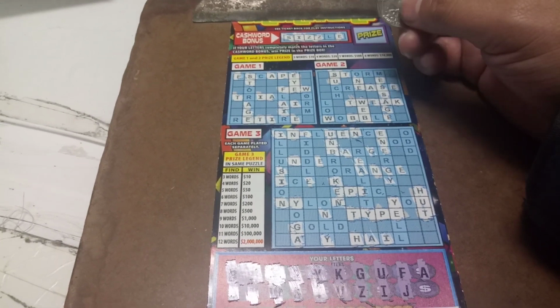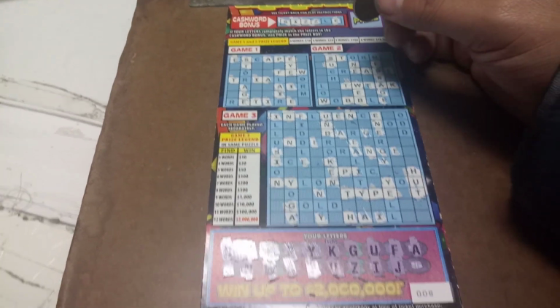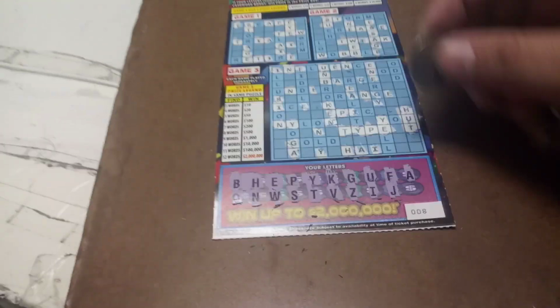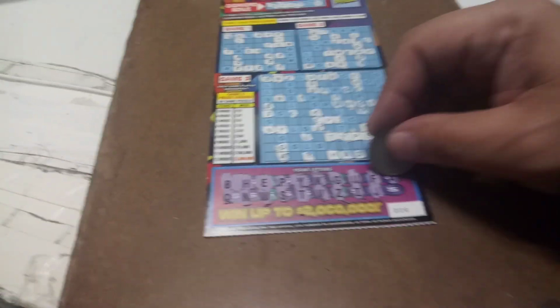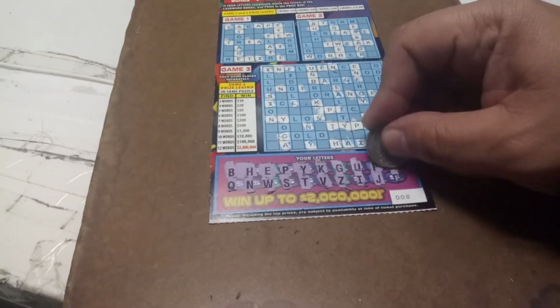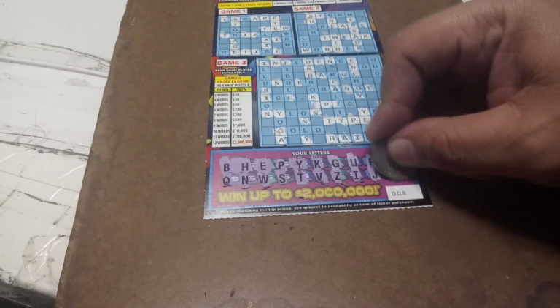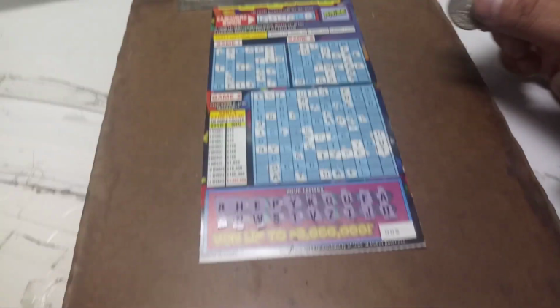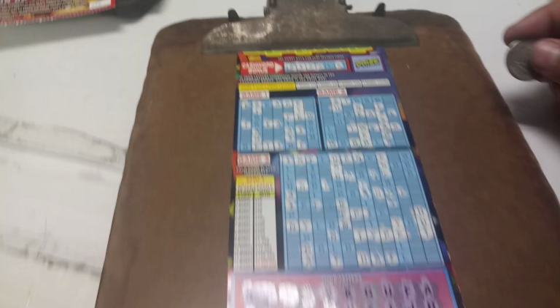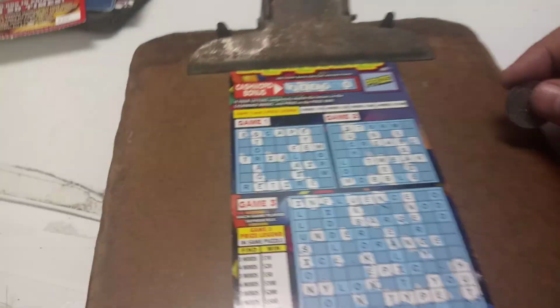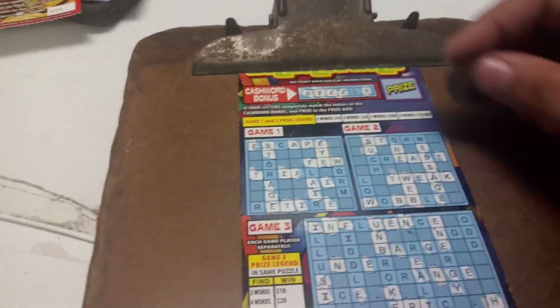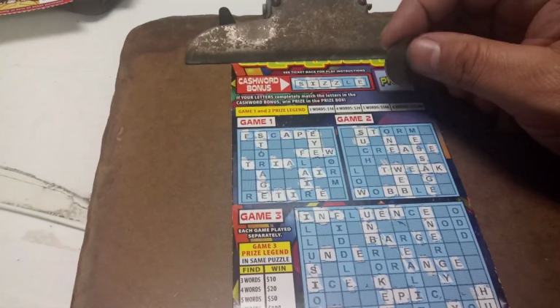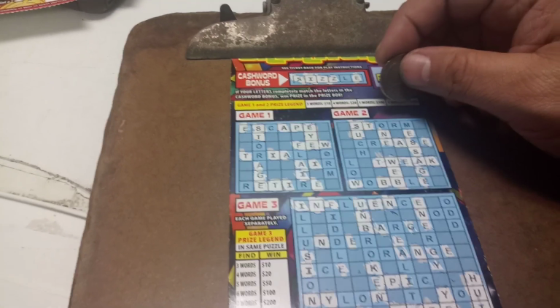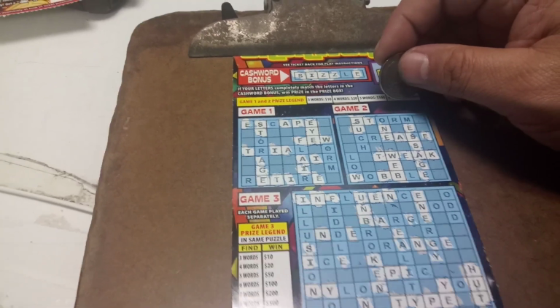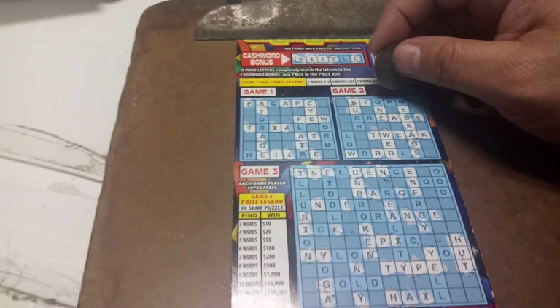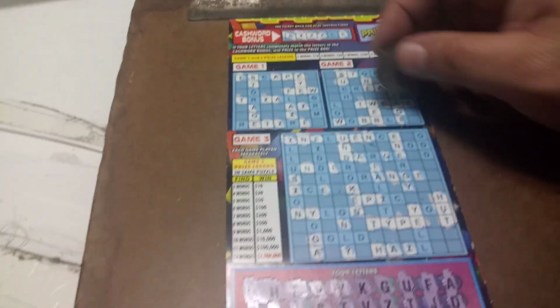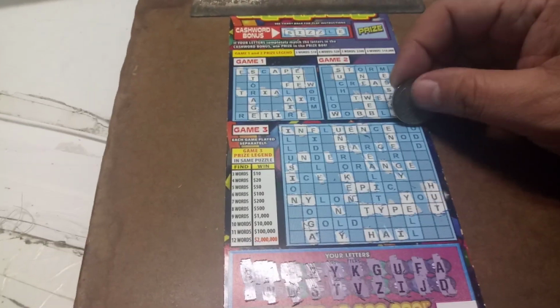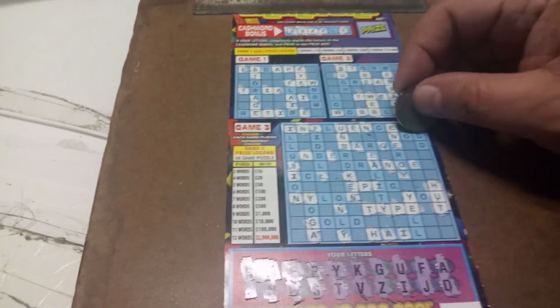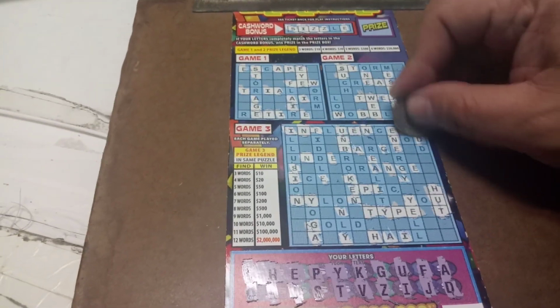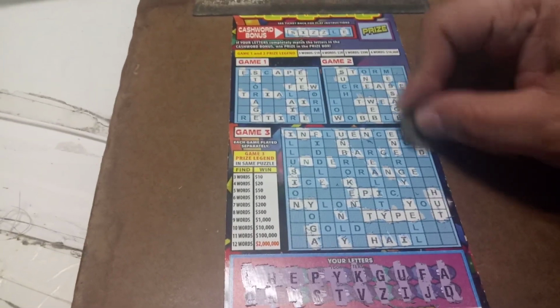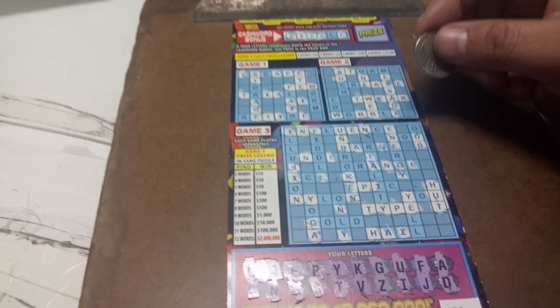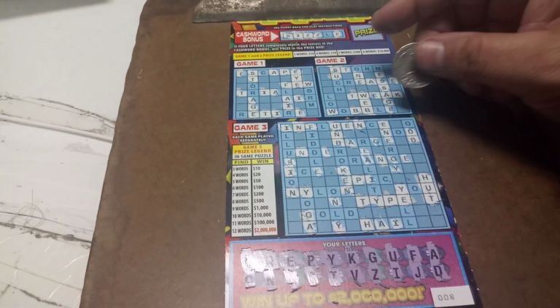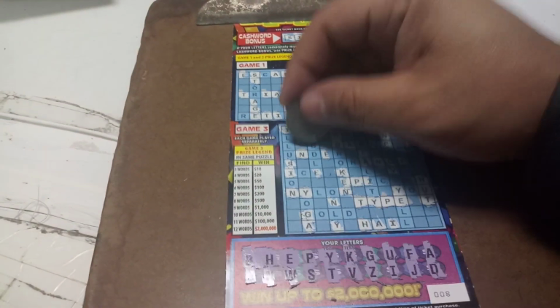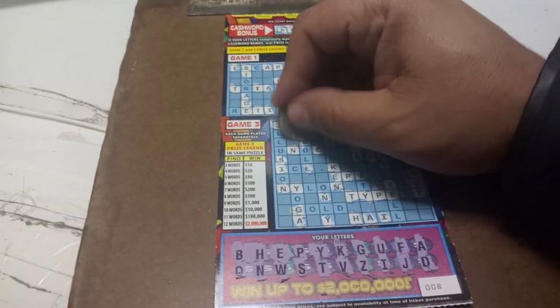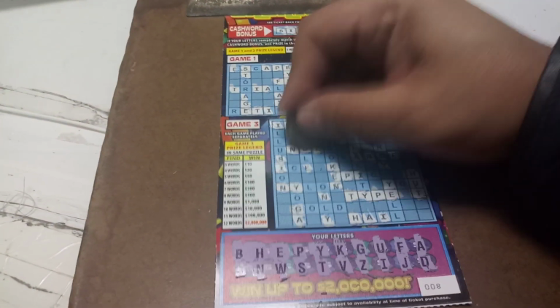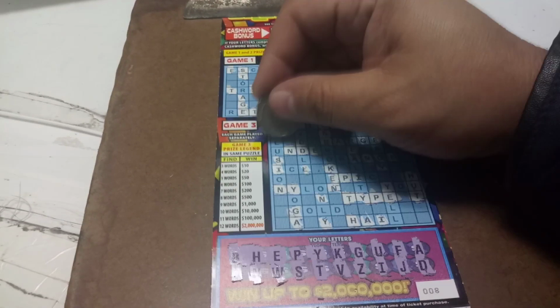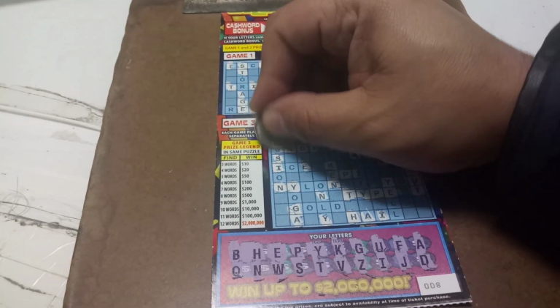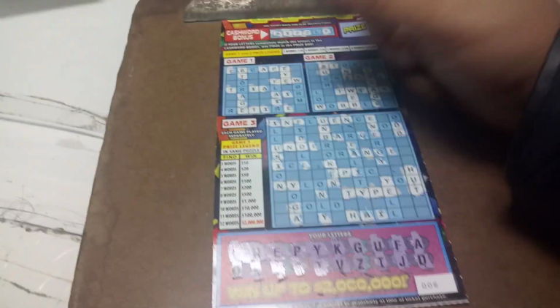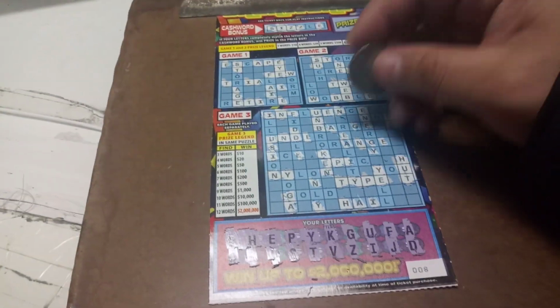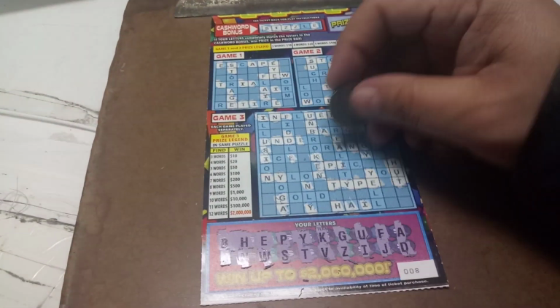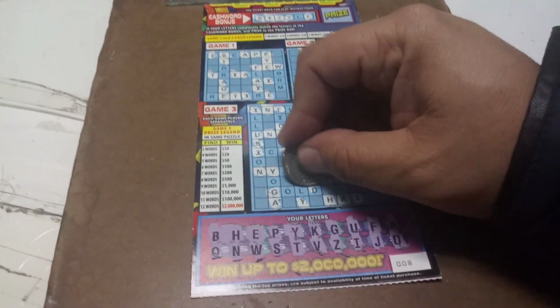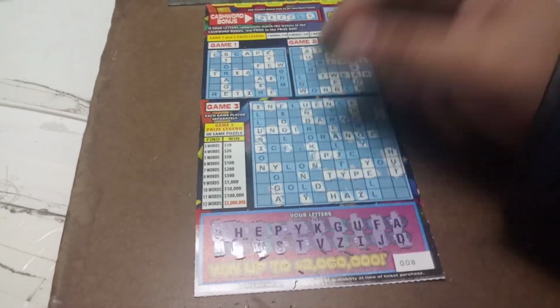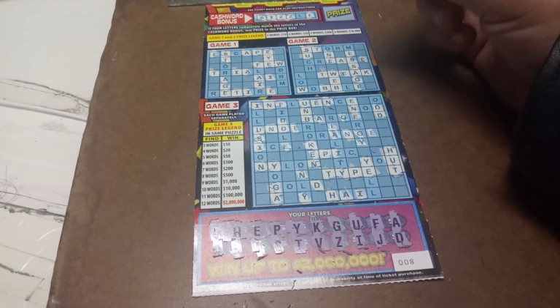All righty, the last letter — a letter D. A letter D, so we're not going to get the bonus. A couple of Ds there, but that's not going to help. A couple of Ds there. Here's a U that I forgot. A D there.